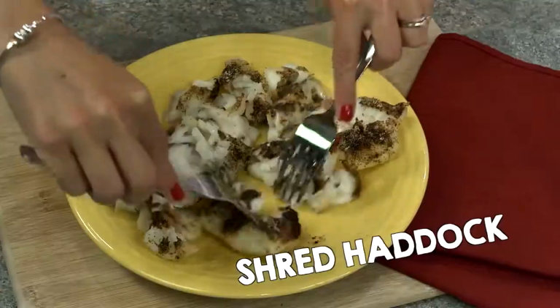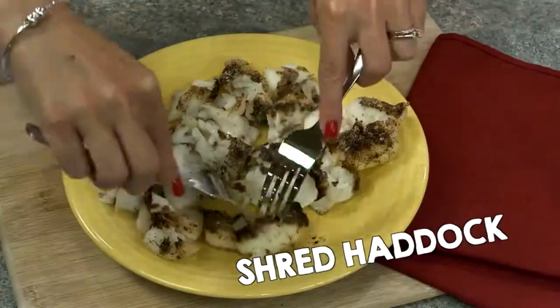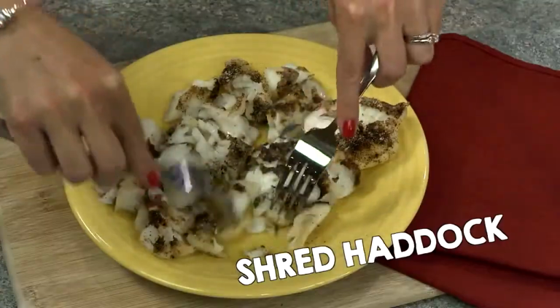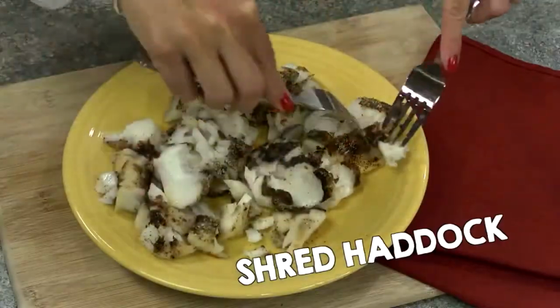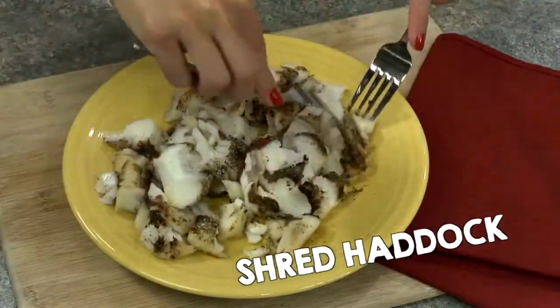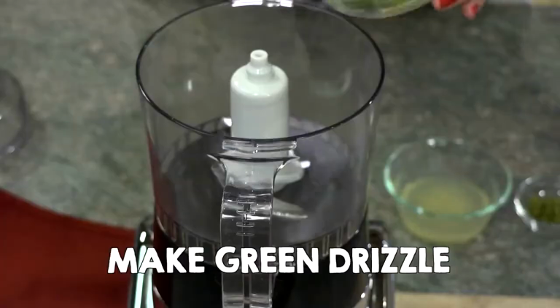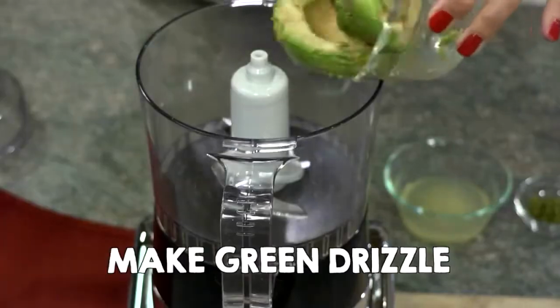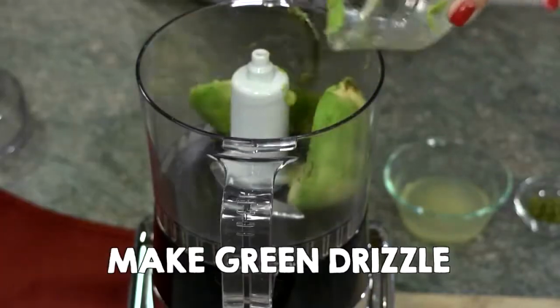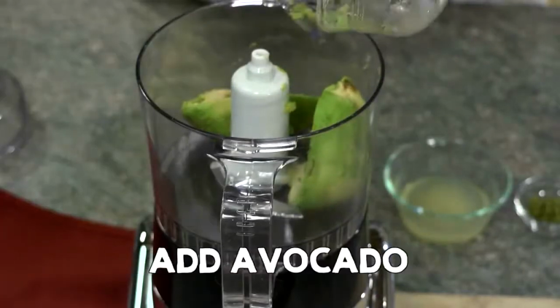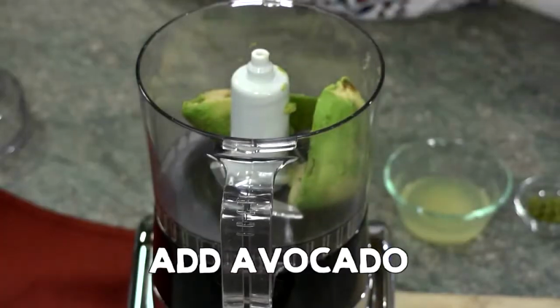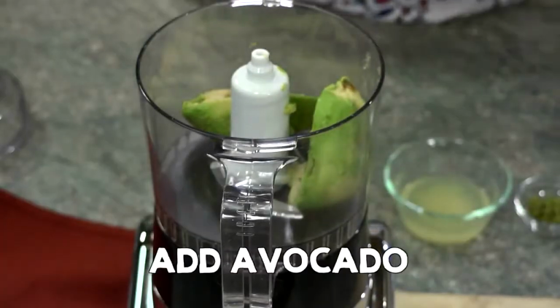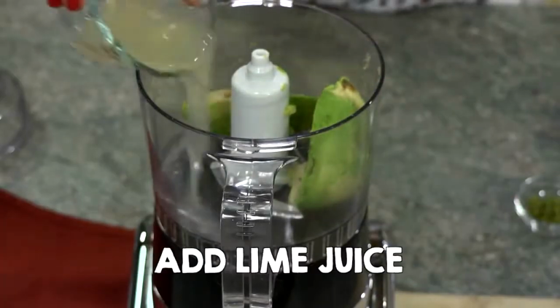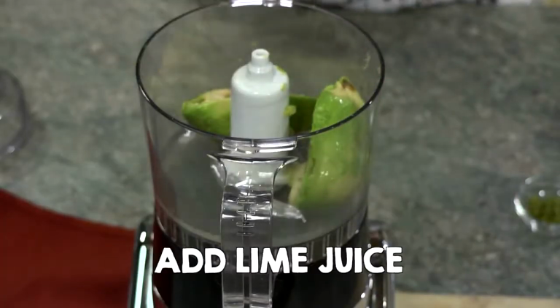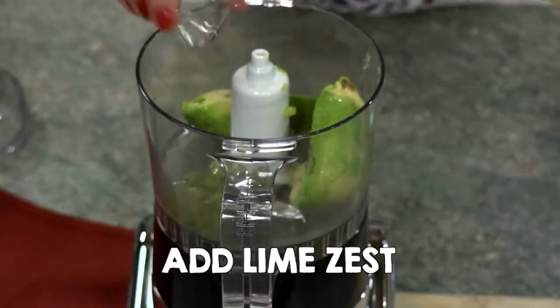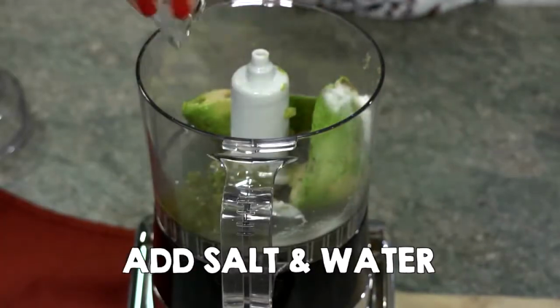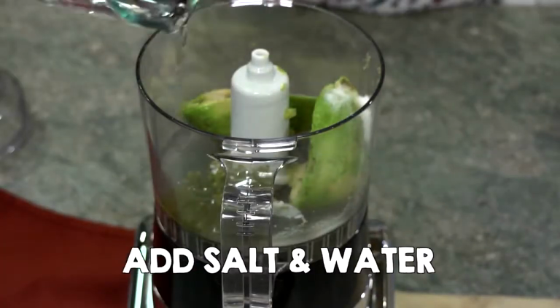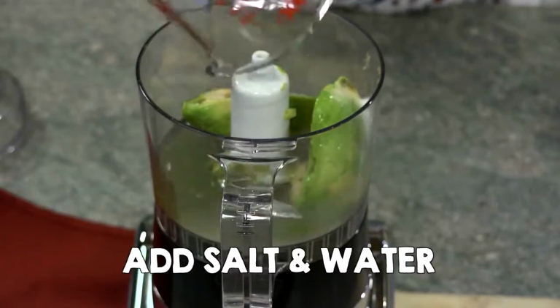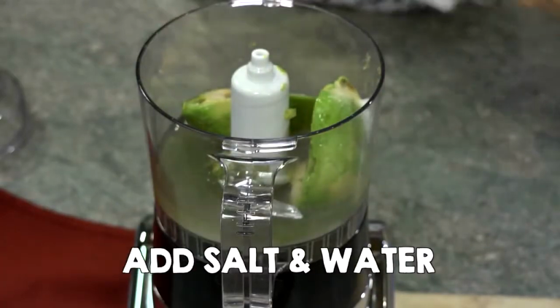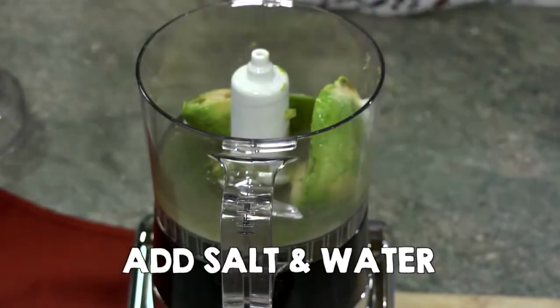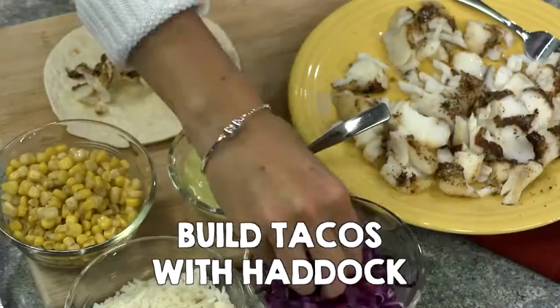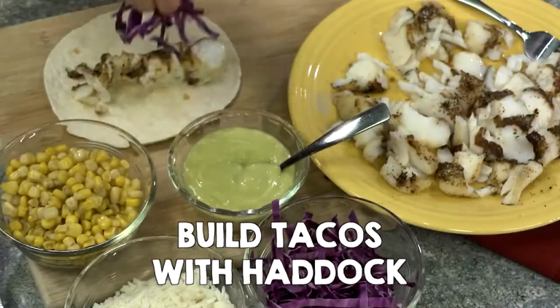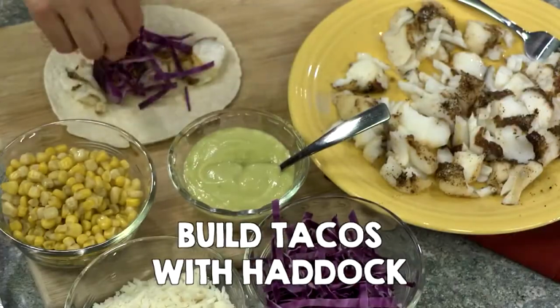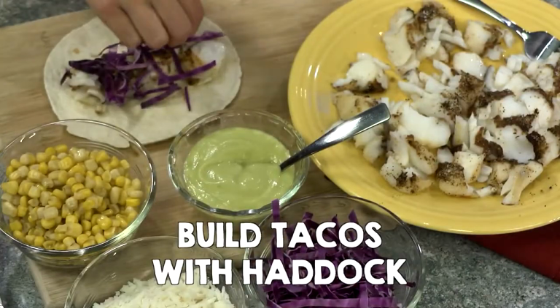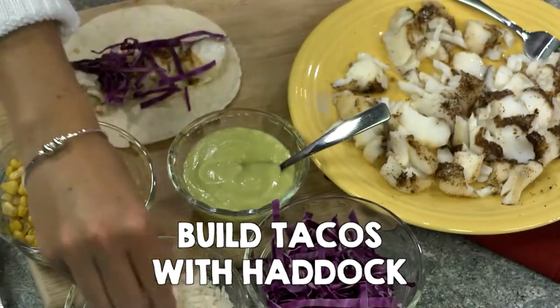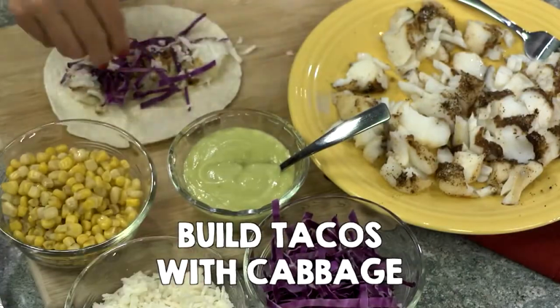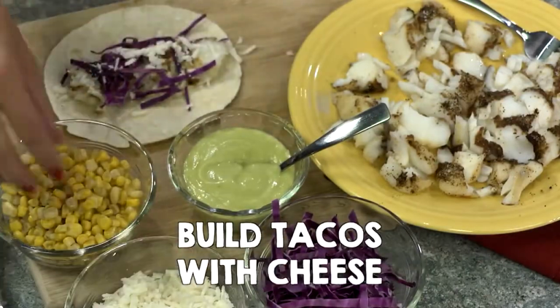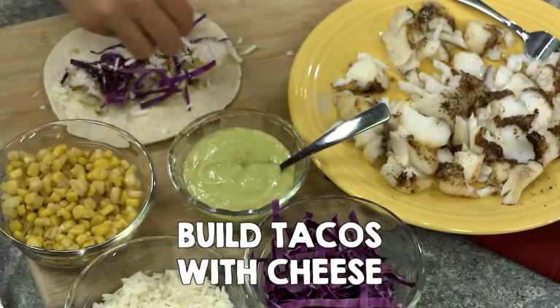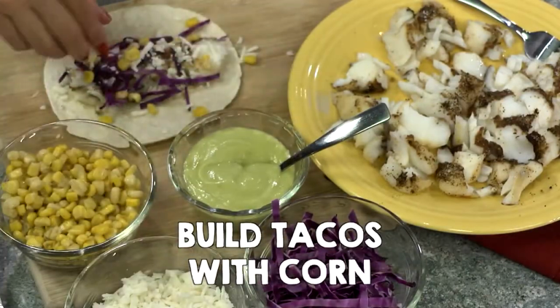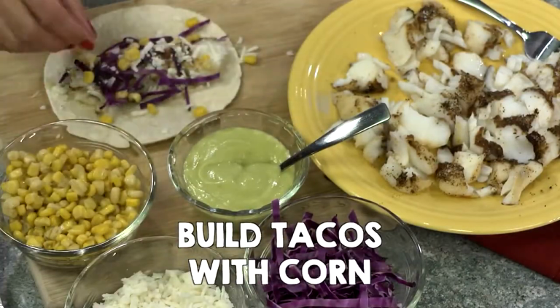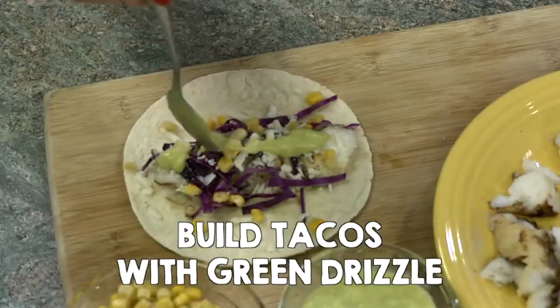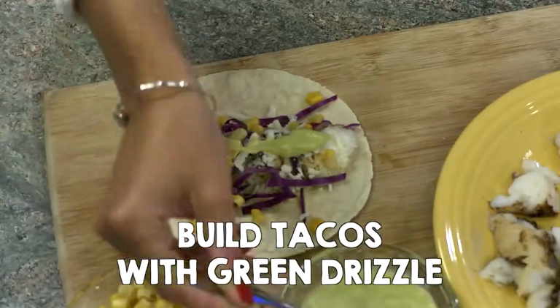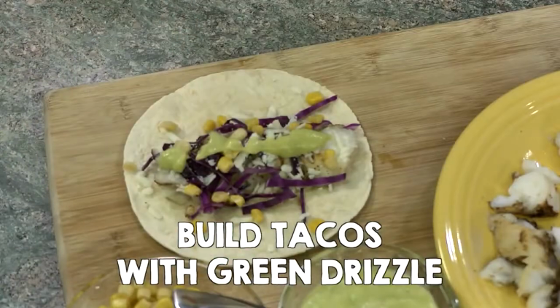Using two forks, shred haddock. Make the green drizzle by adding avocado, lime juice, zest, salt, and water to a food processor. Build tacos with haddock, cabbage, cheese, corn, and green drizzle to enjoy.